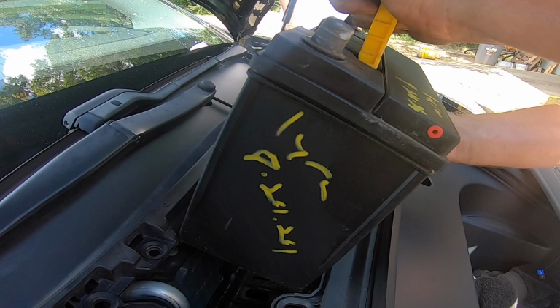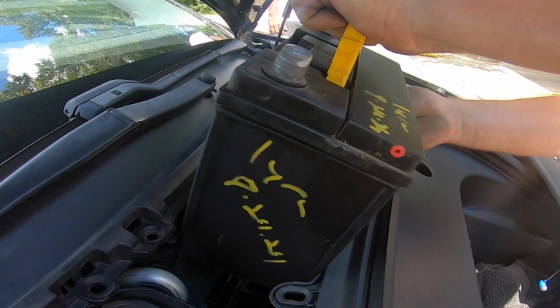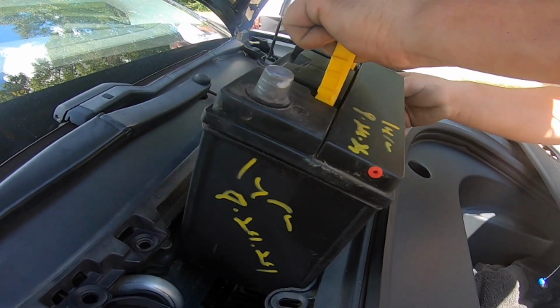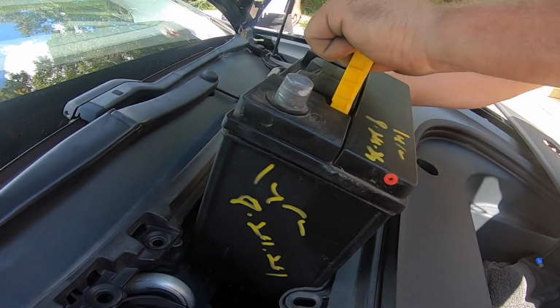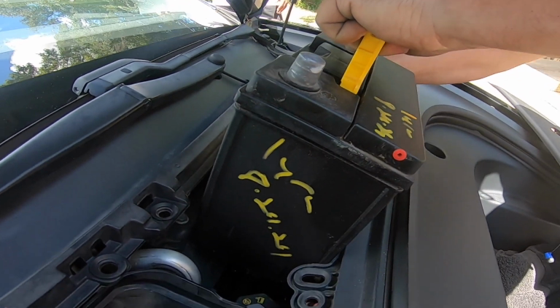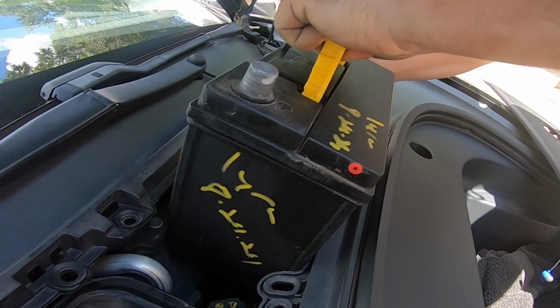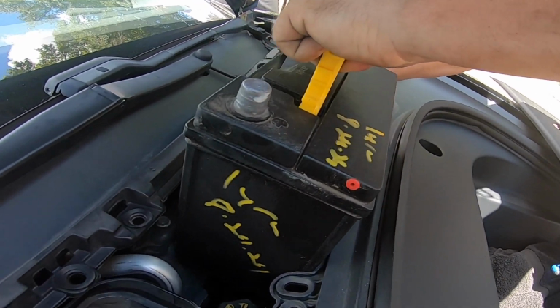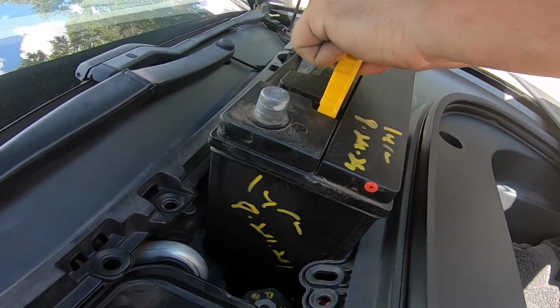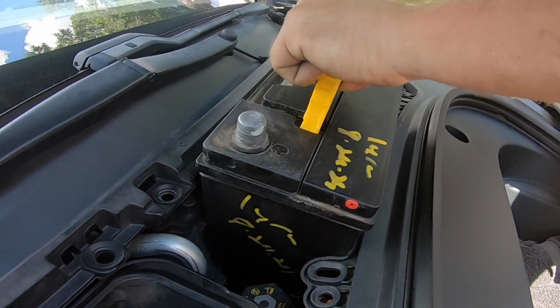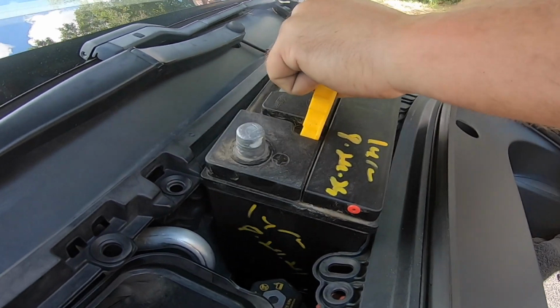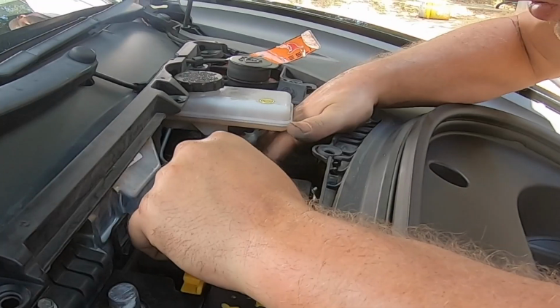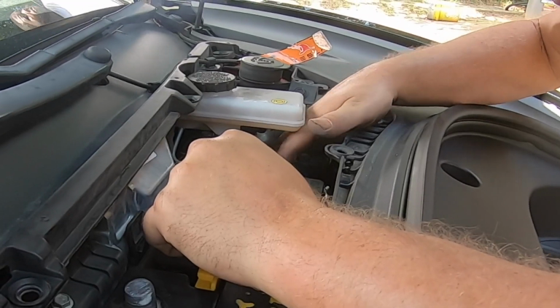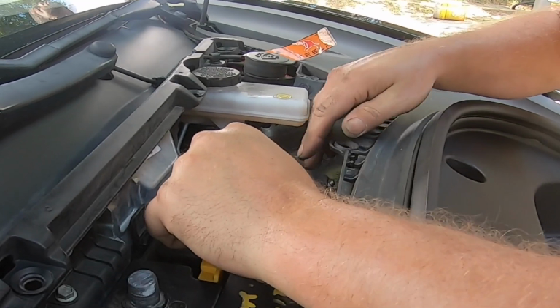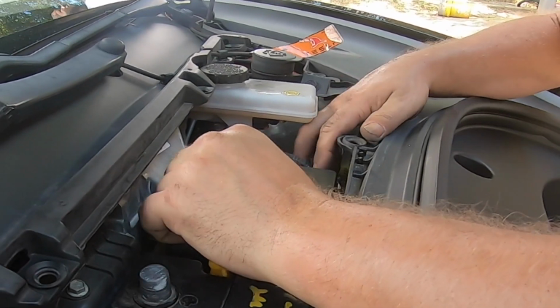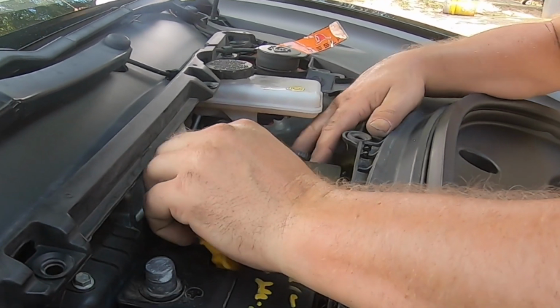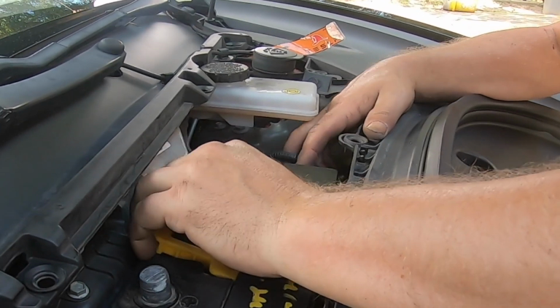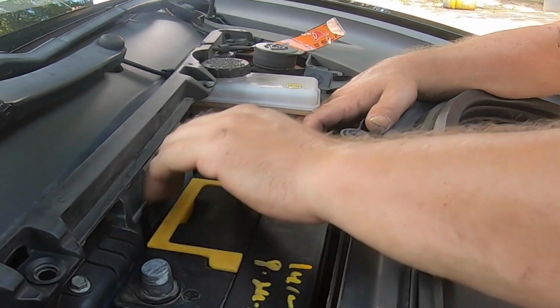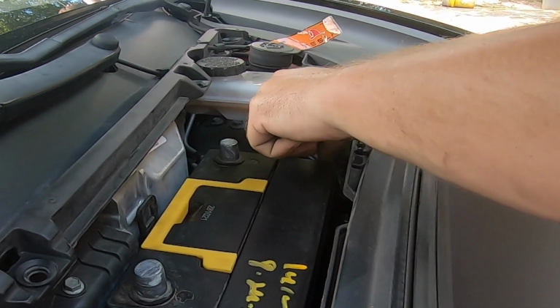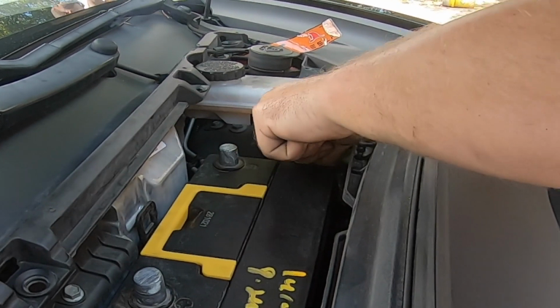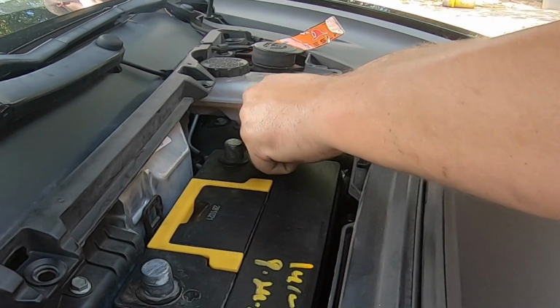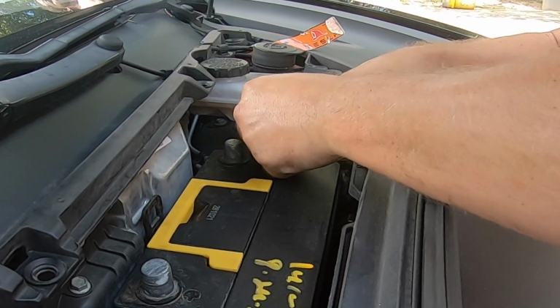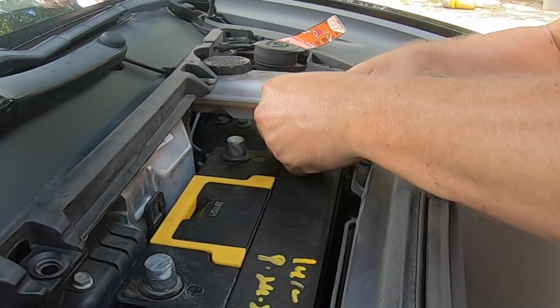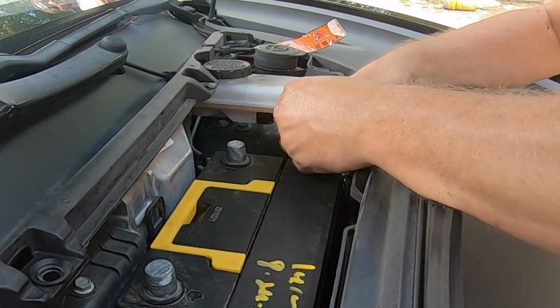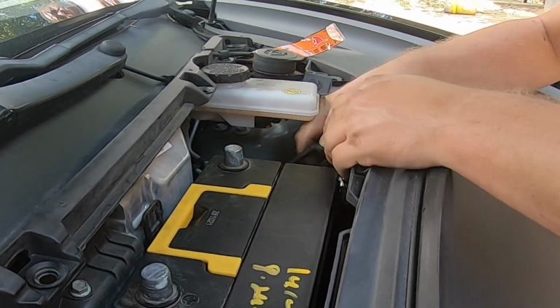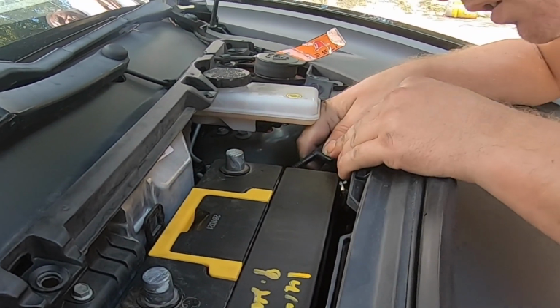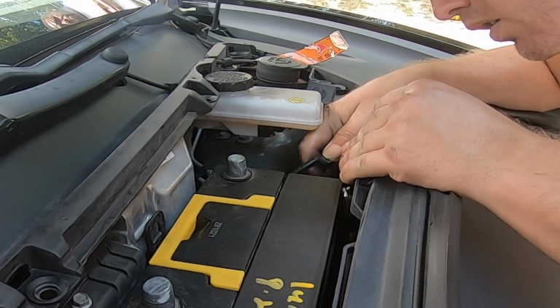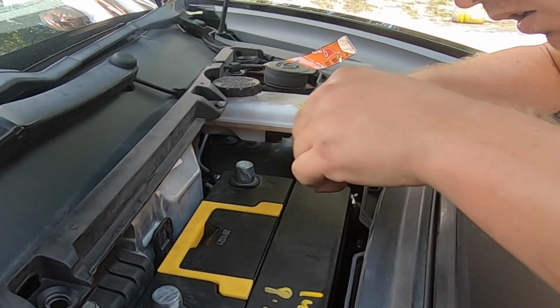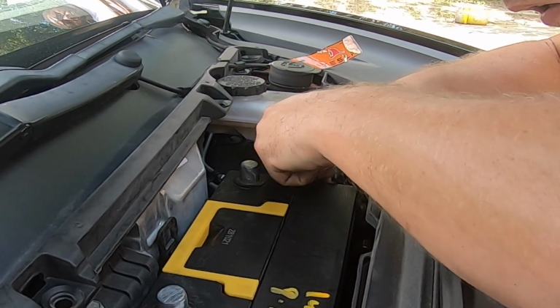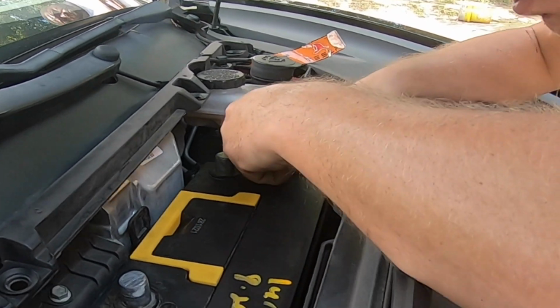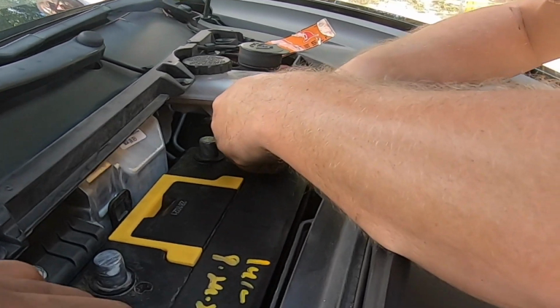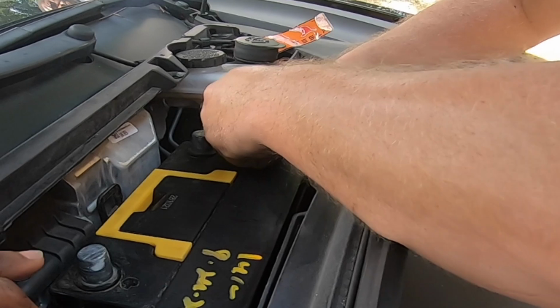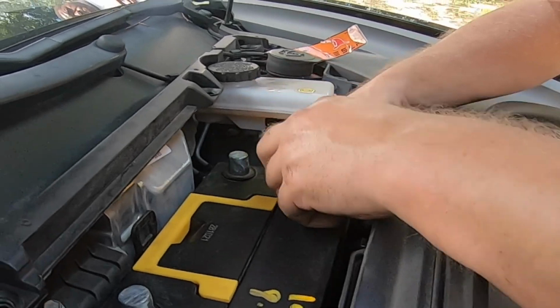There's a plug on the side of the battery — it's a vent plug. You basically just want to plug that vent plug back into the negative side of the battery.